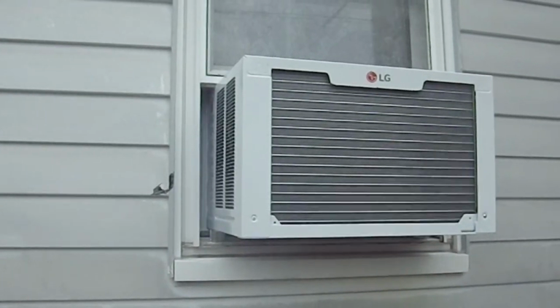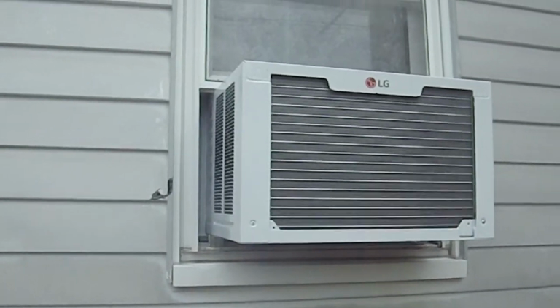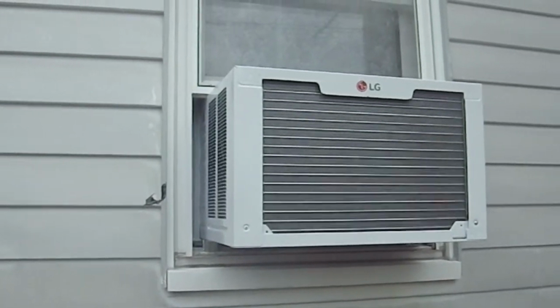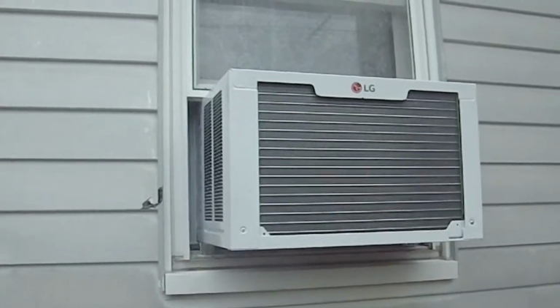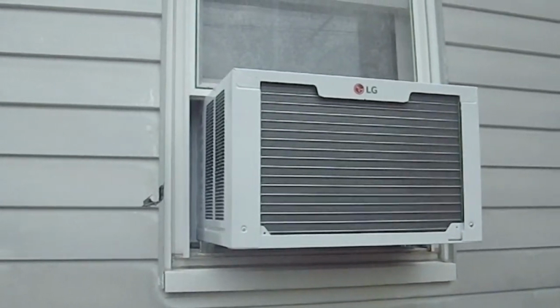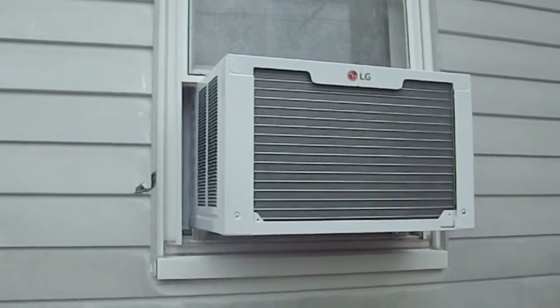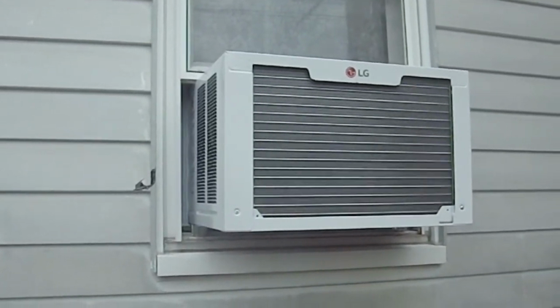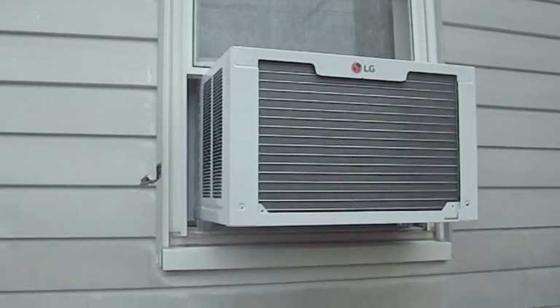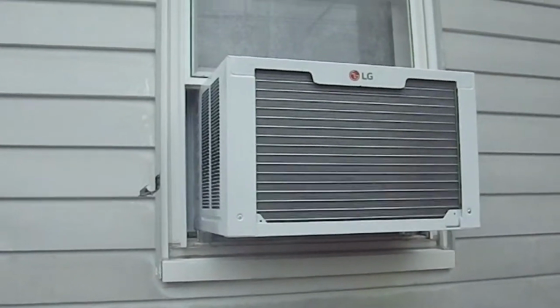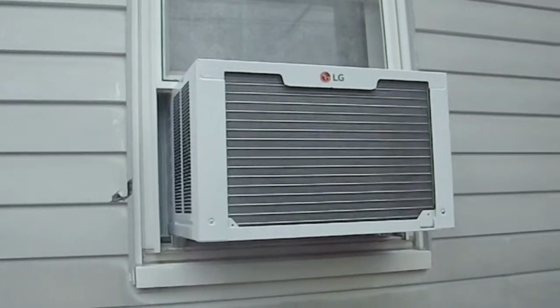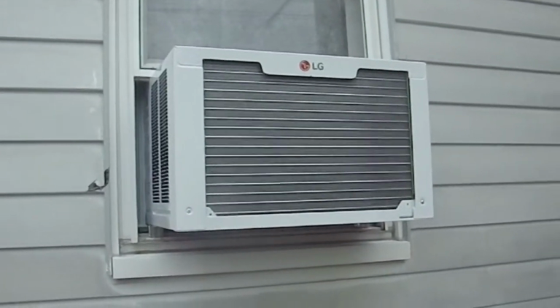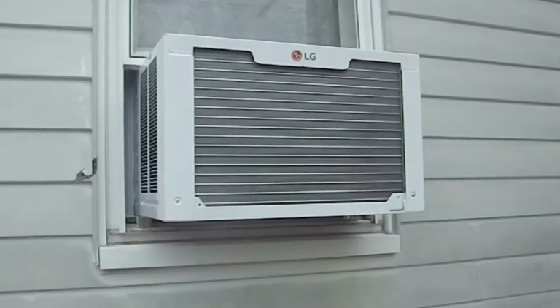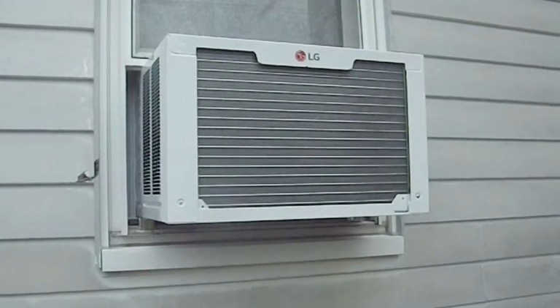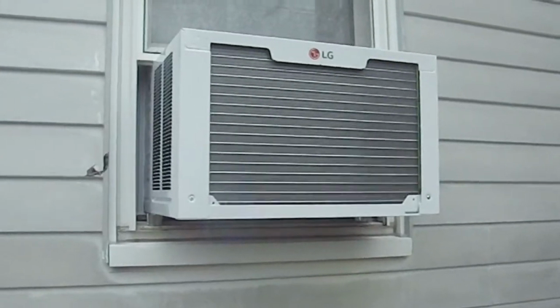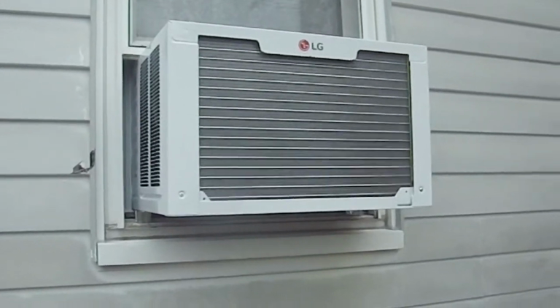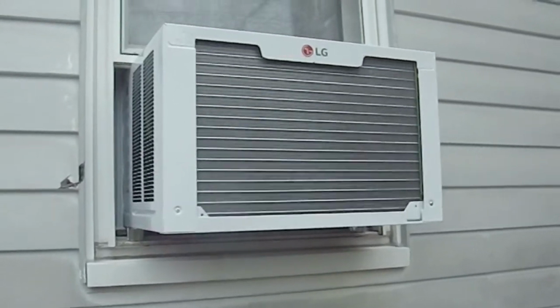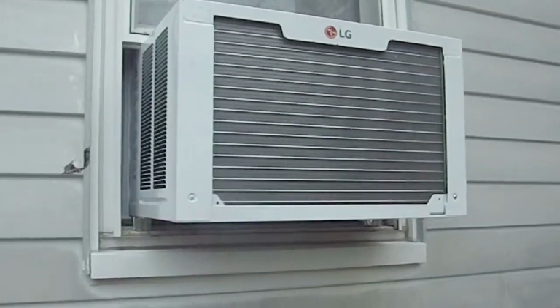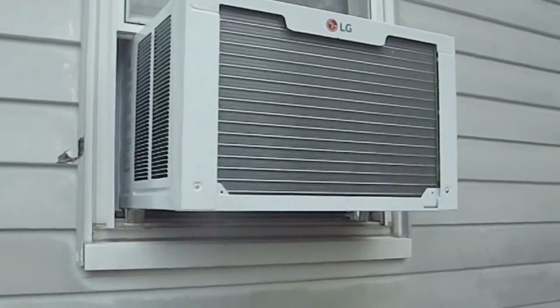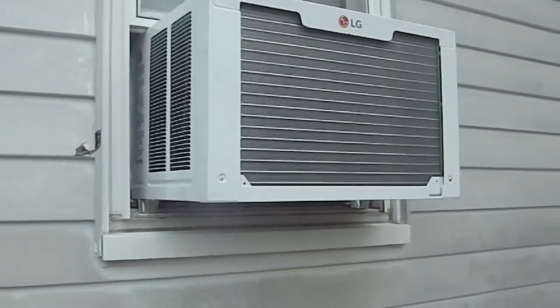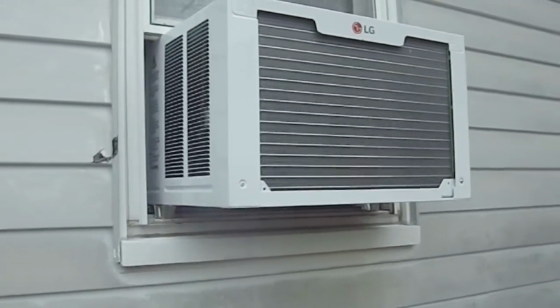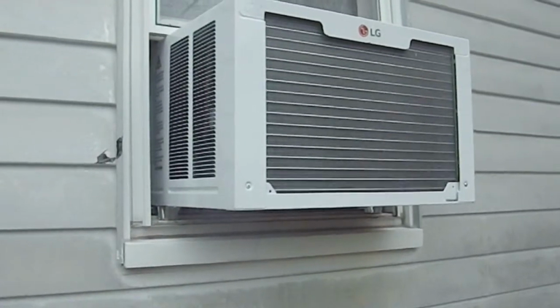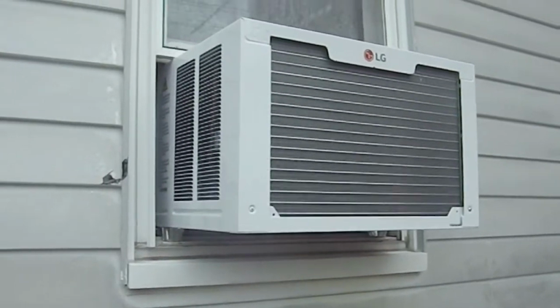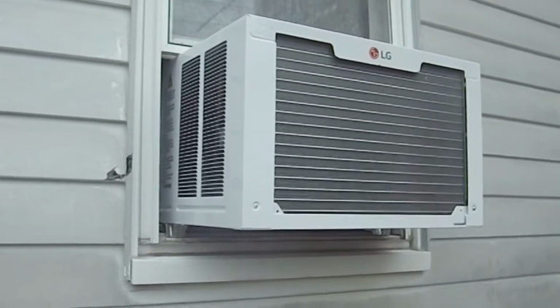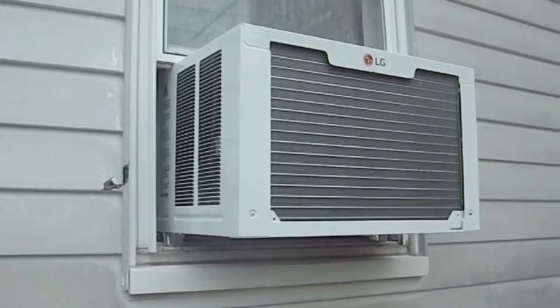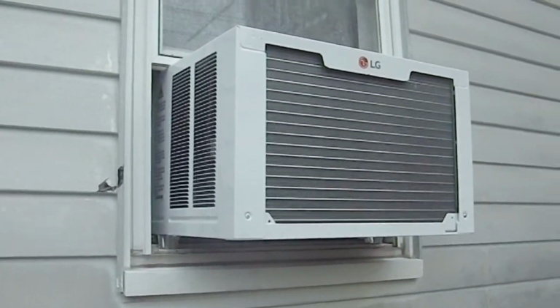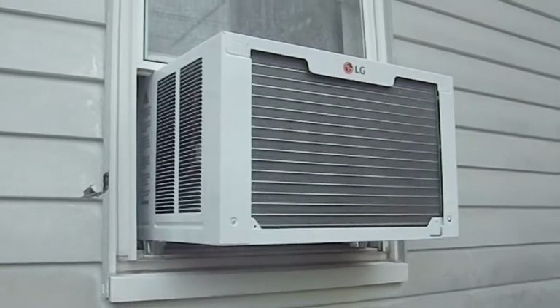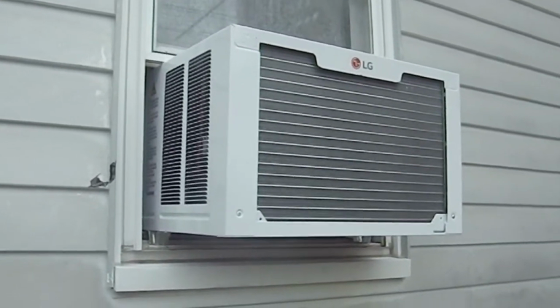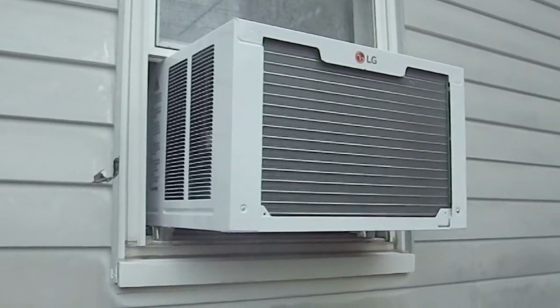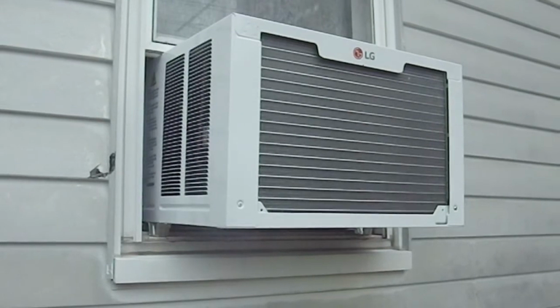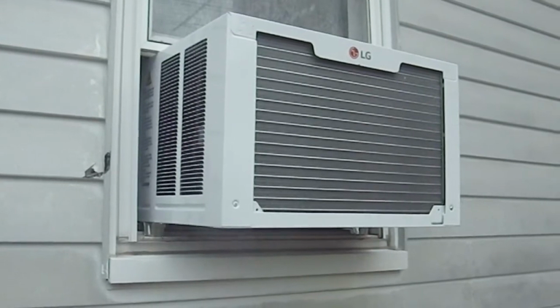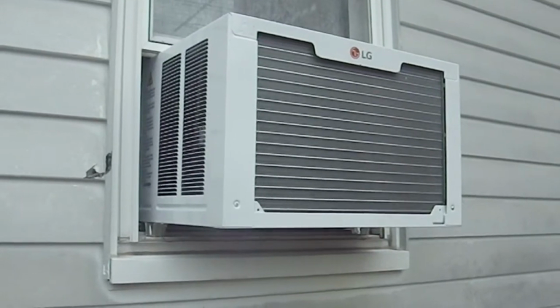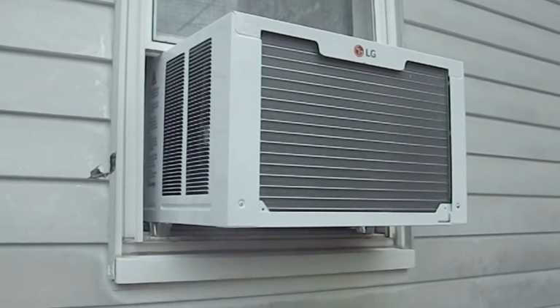Greetings YouTube. This is an LG air conditioner. This is a big hefty model — a 10,000 BTU air conditioner.